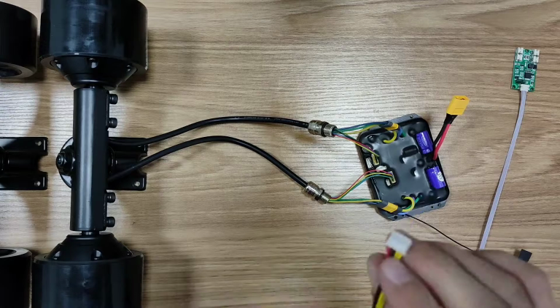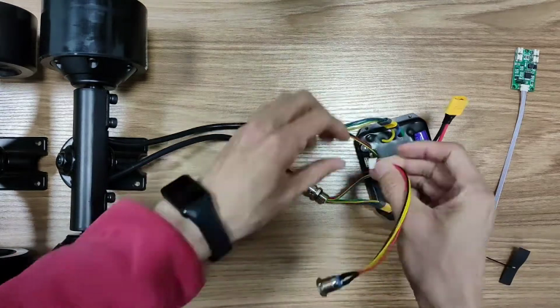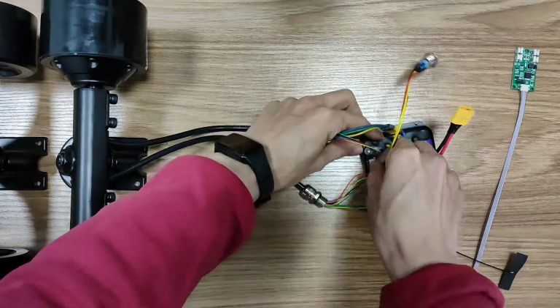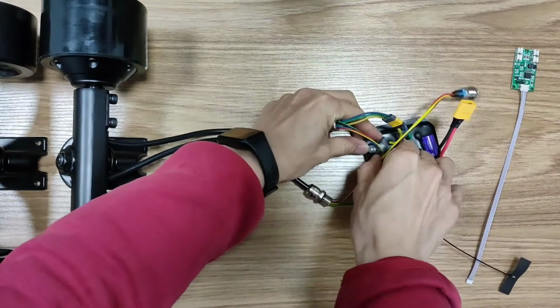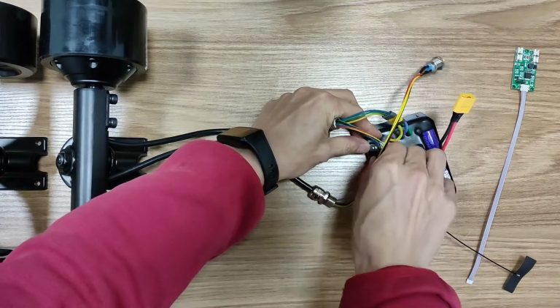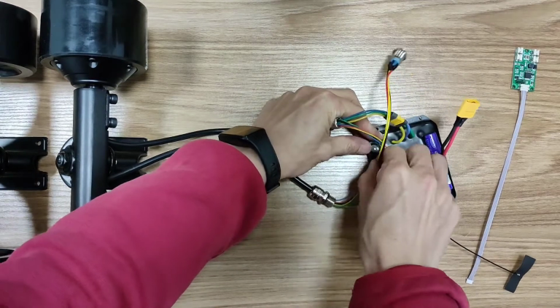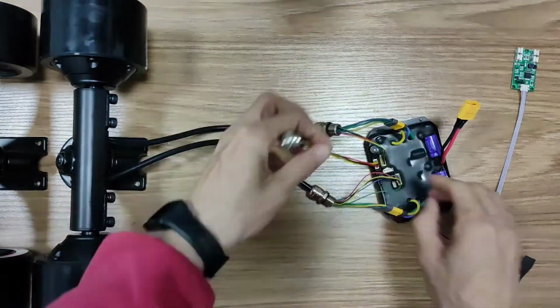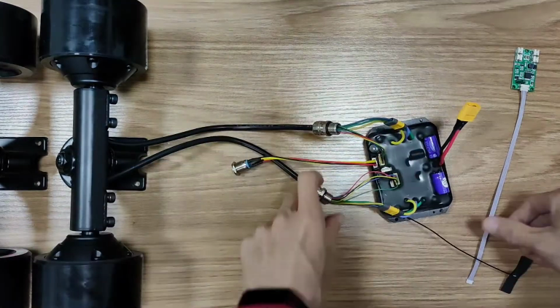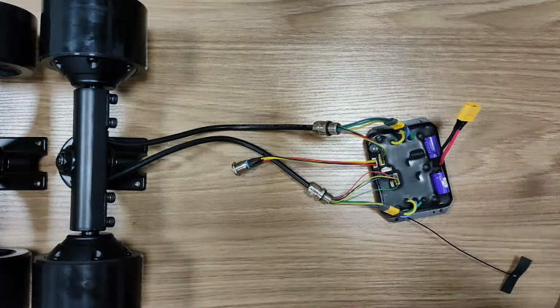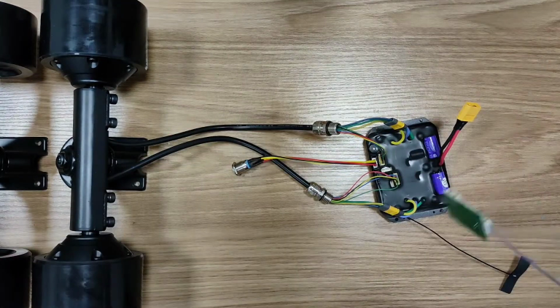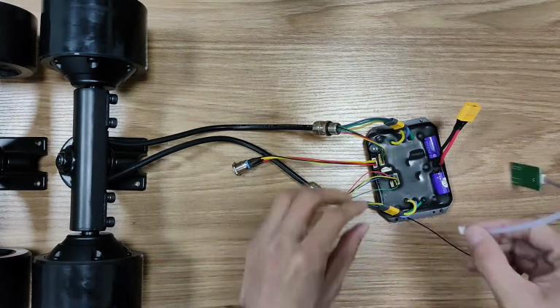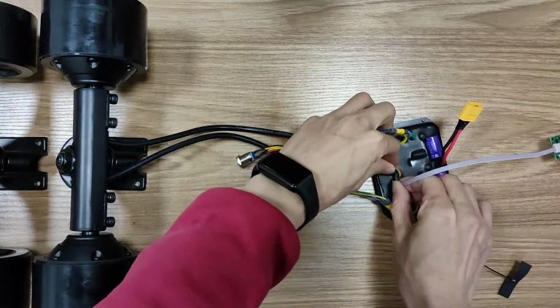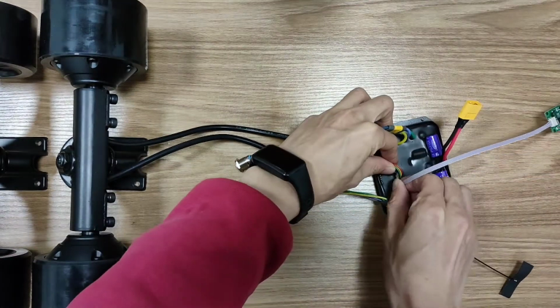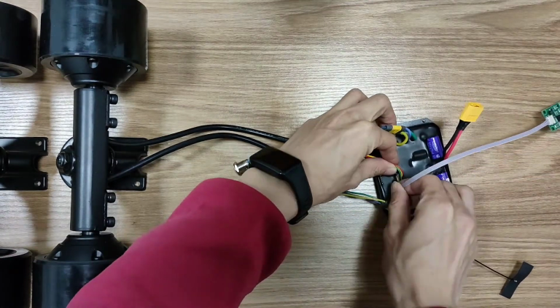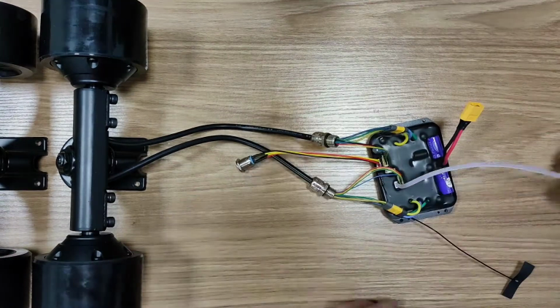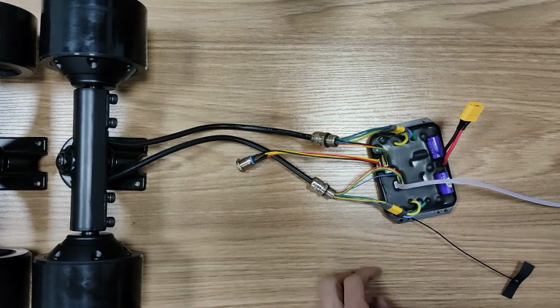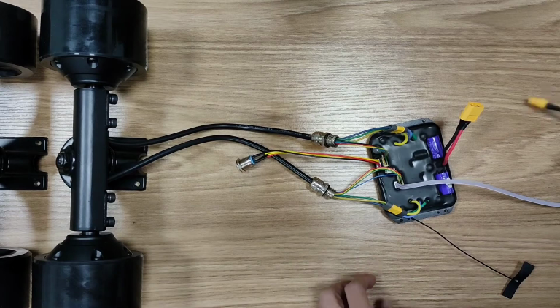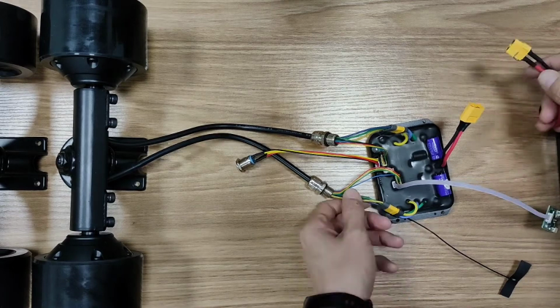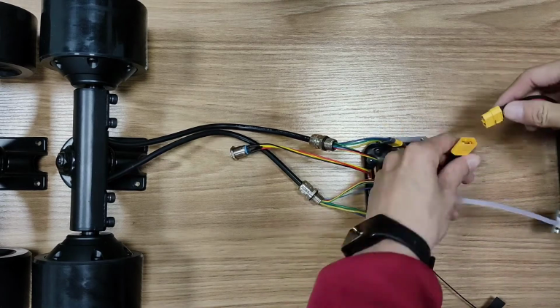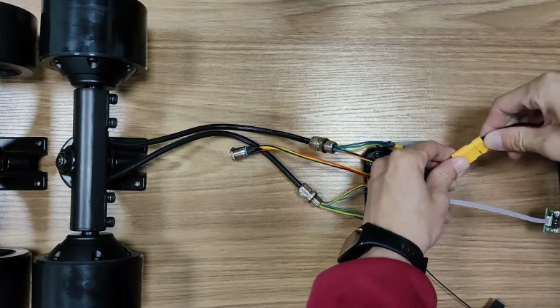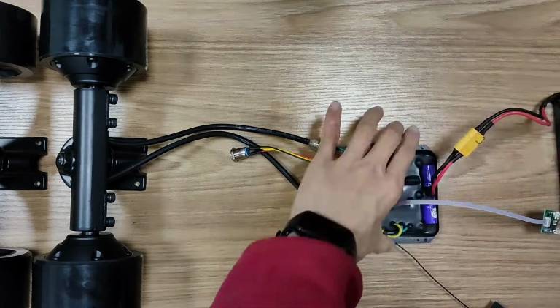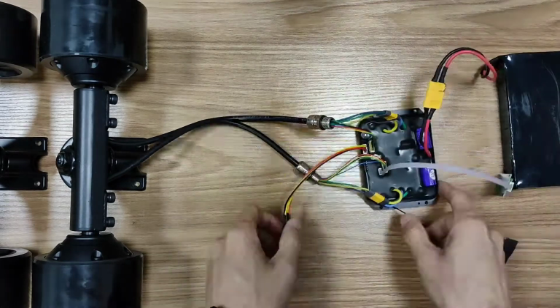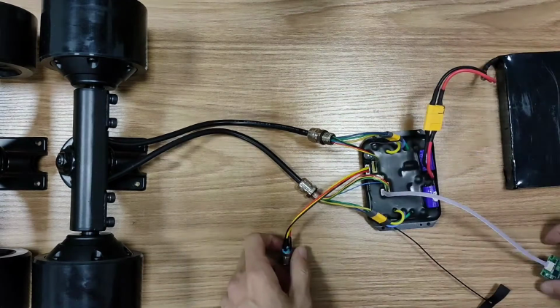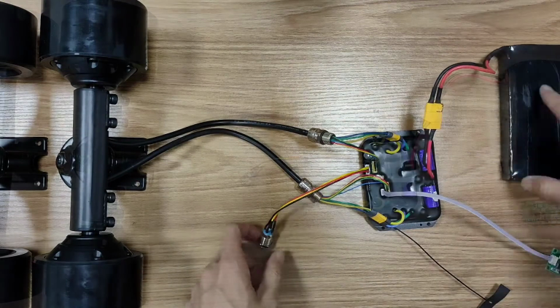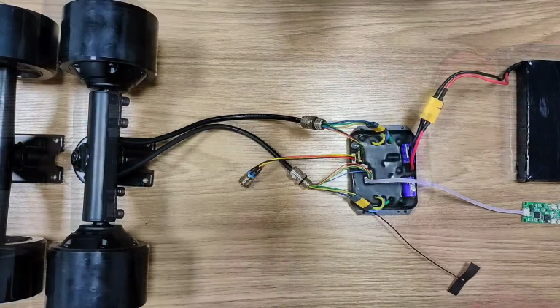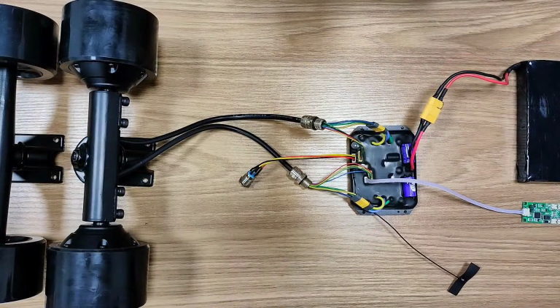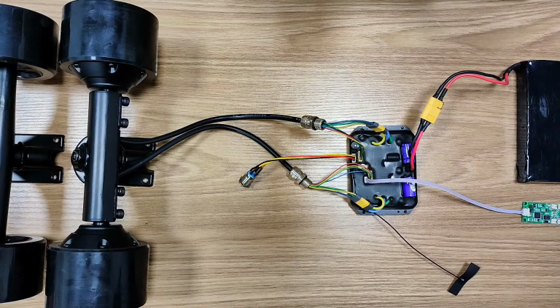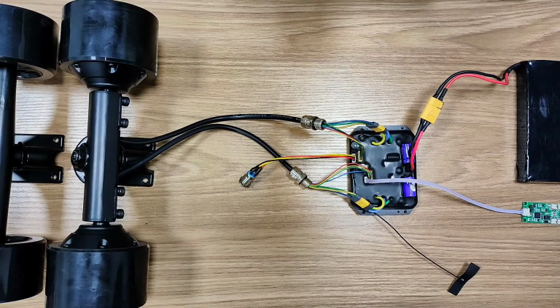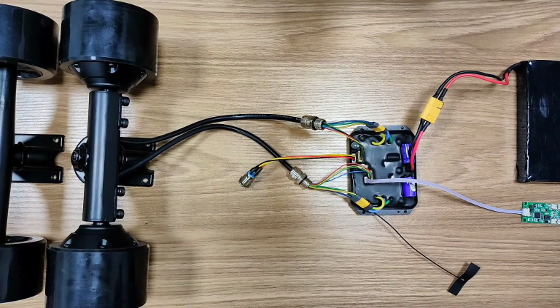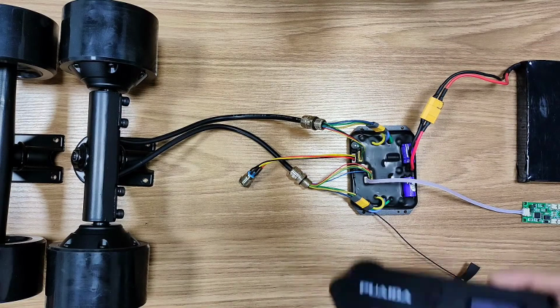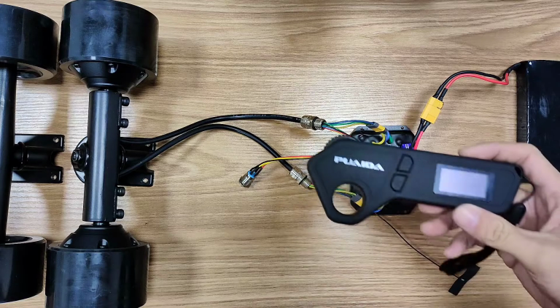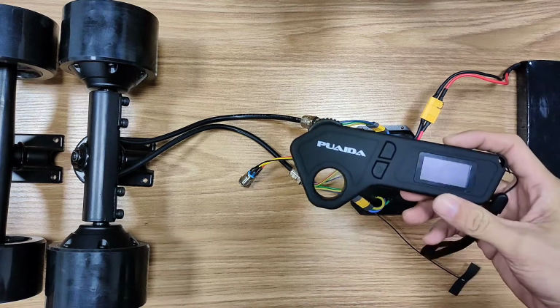This ESC is customizable, but only for the manufacturer — it's customized for the provider and it's not programmable for users. But luckily, you can switch between four speed modes and four braking modes with this remote.